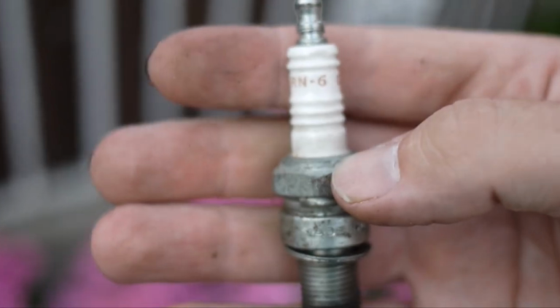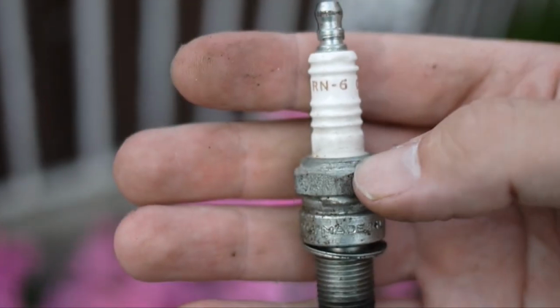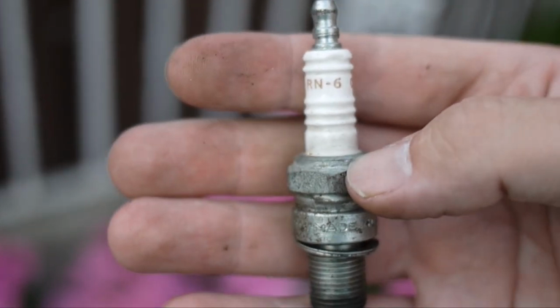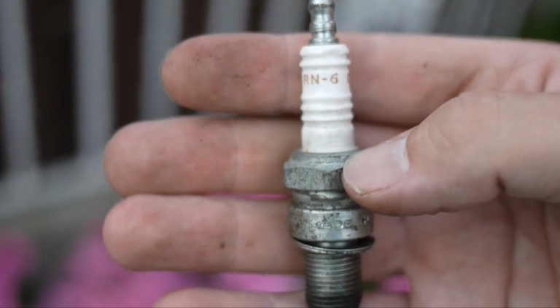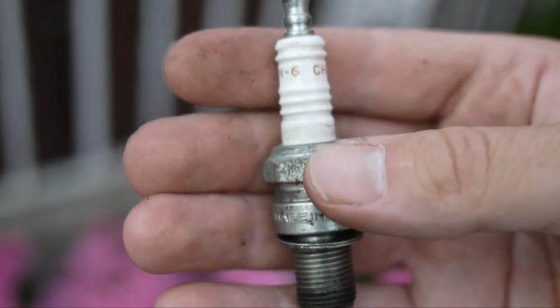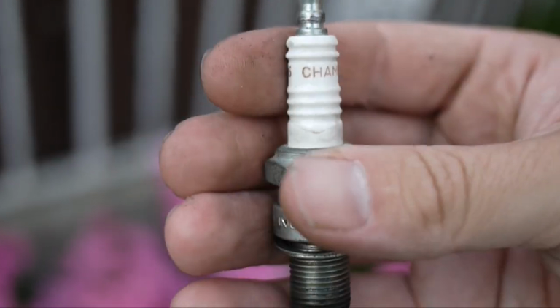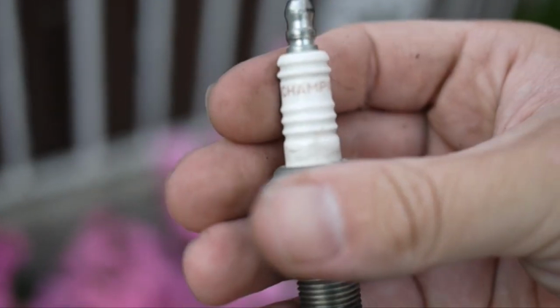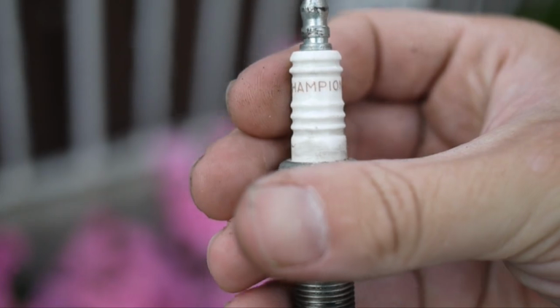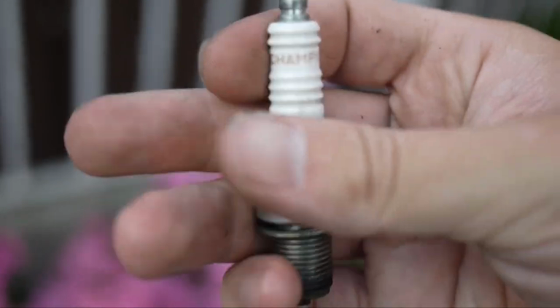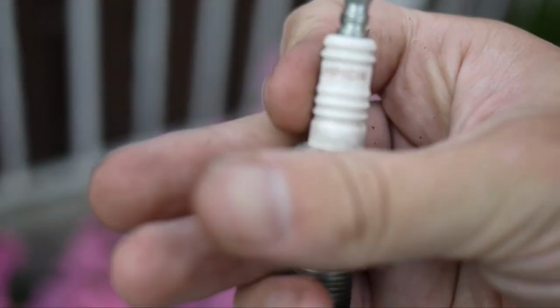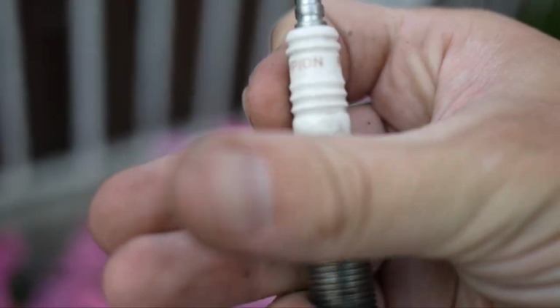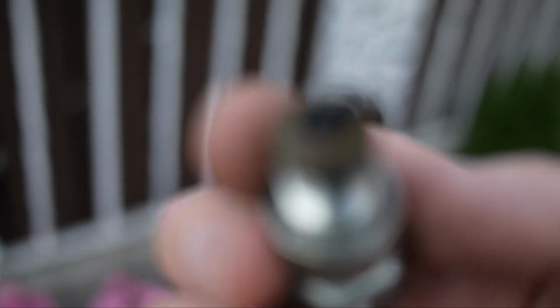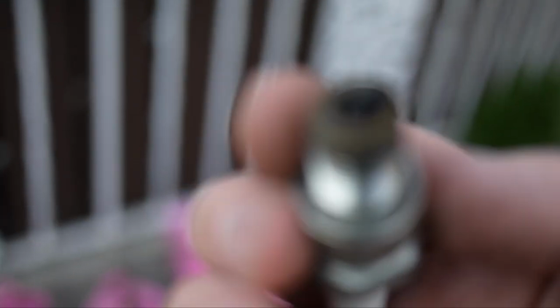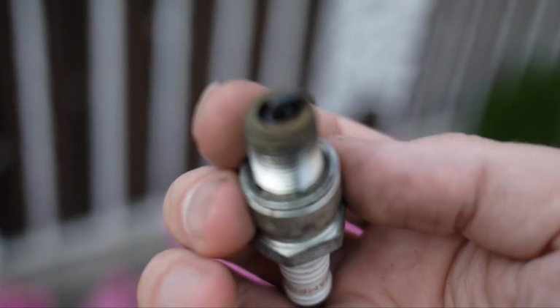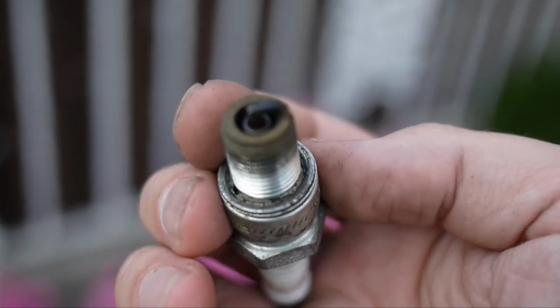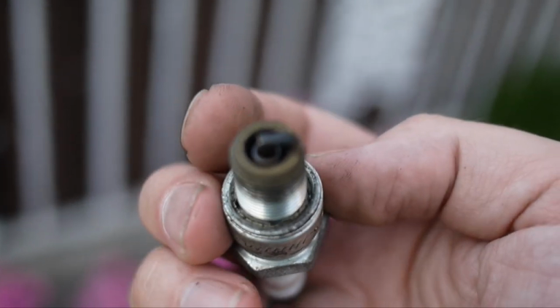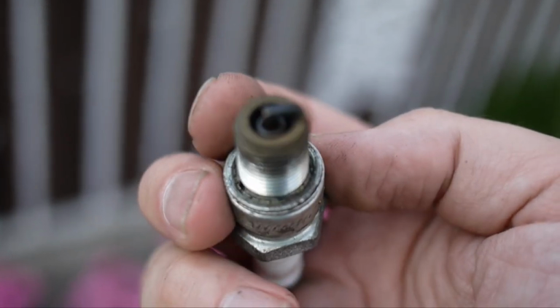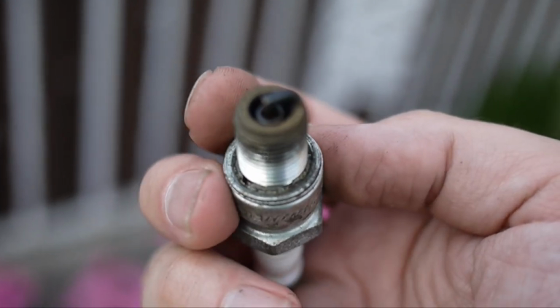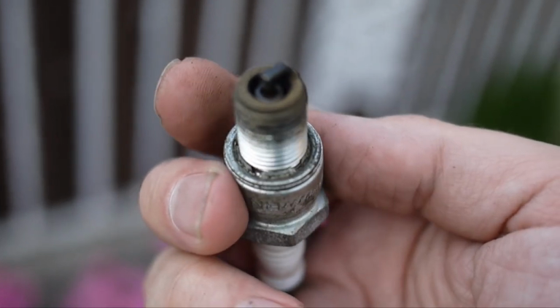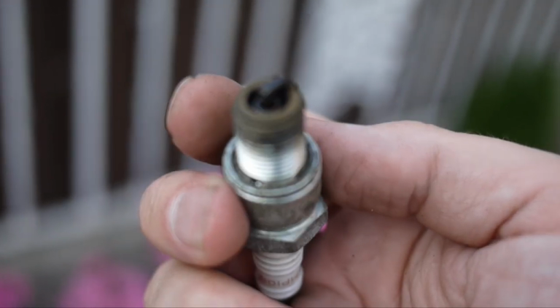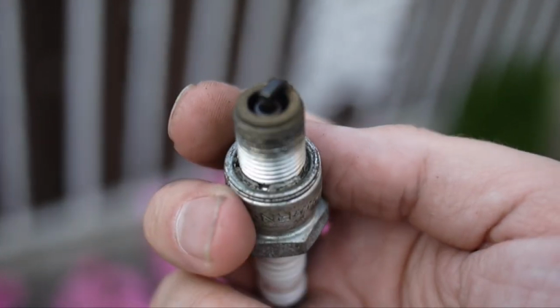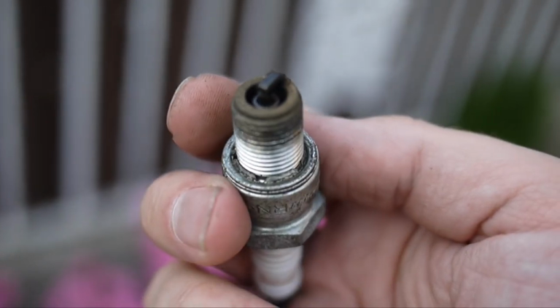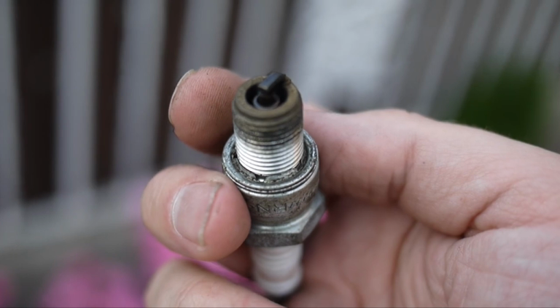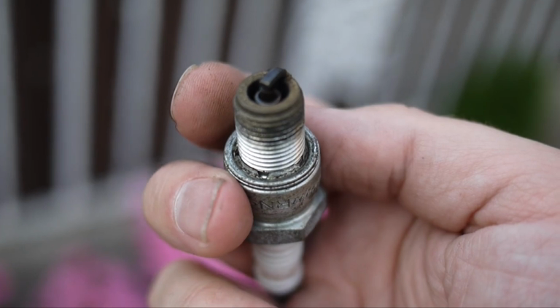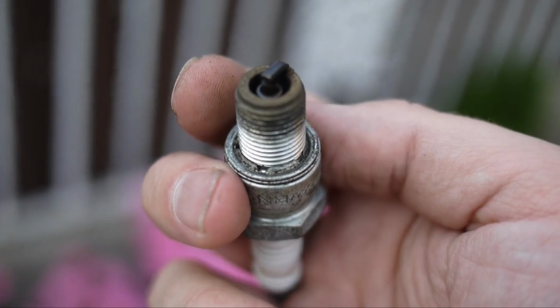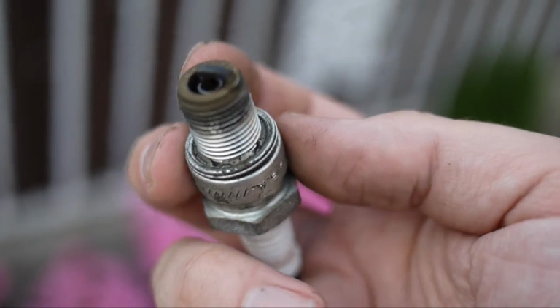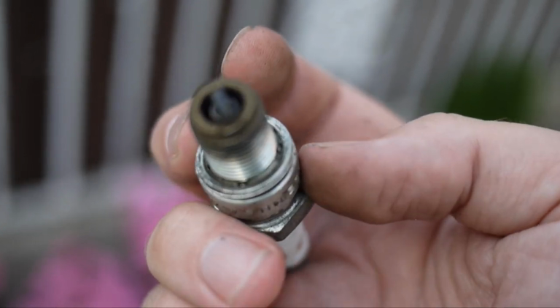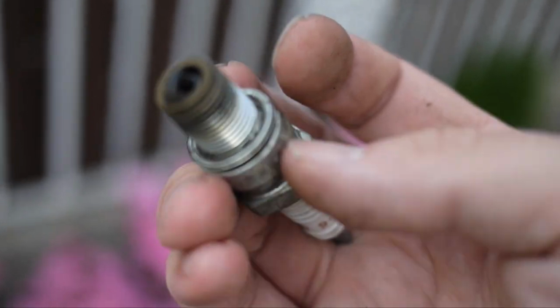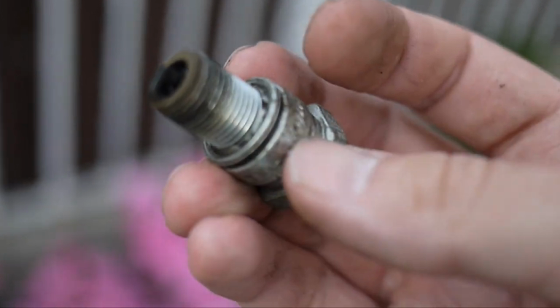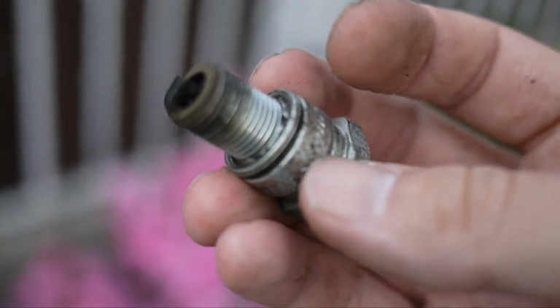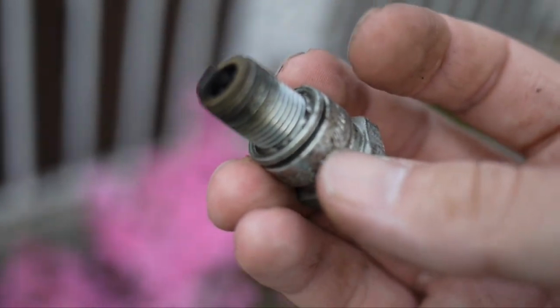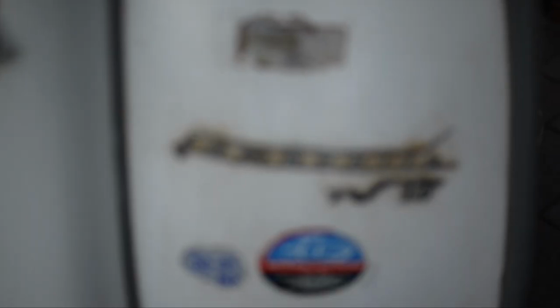Scooterhelp.com says the gap should be 0.45 to 0.50 inches. But before I show what happened with the spark plug, I want to show you some of the beautiful little details that I love on the scooter.